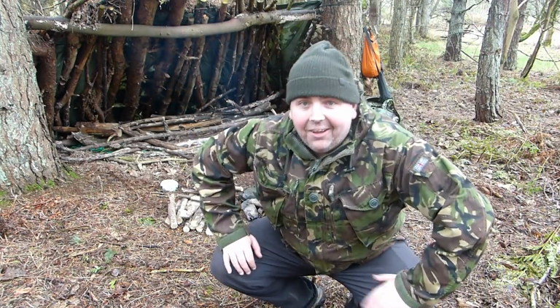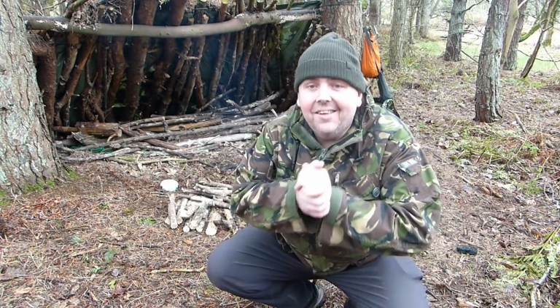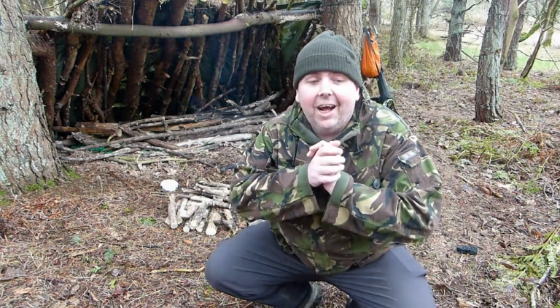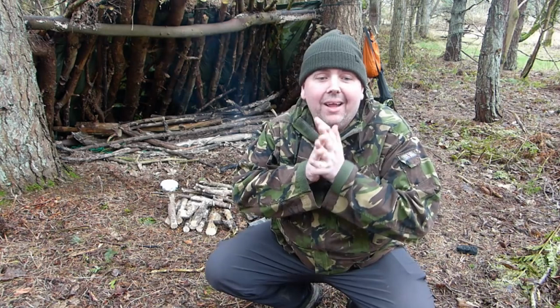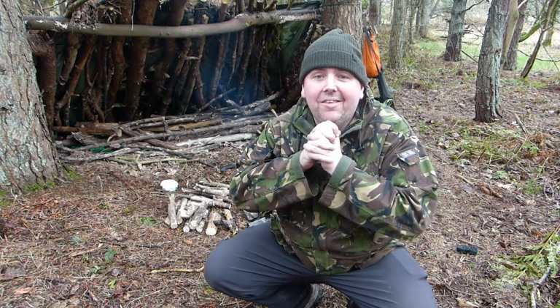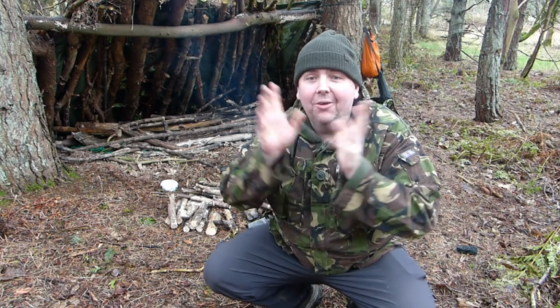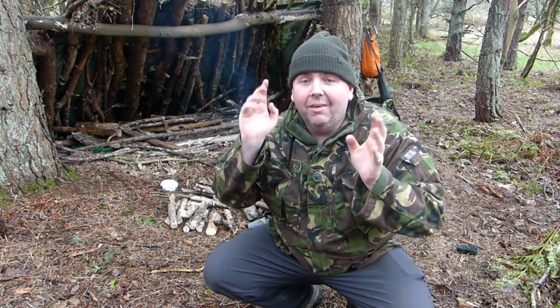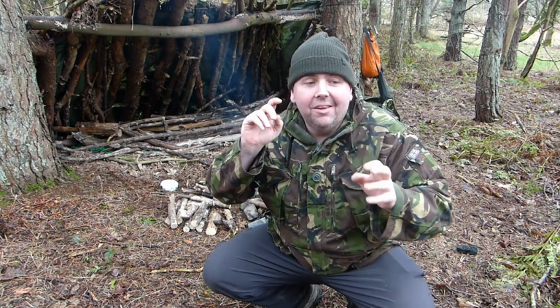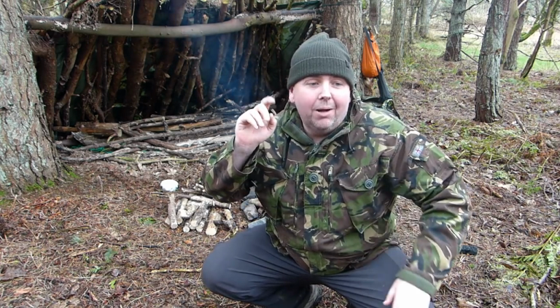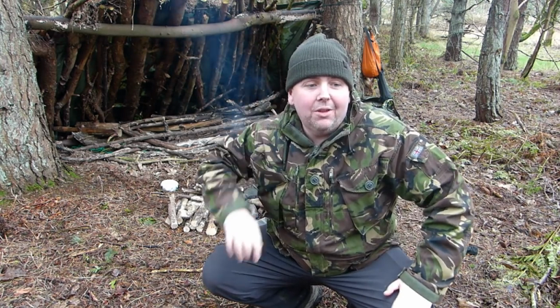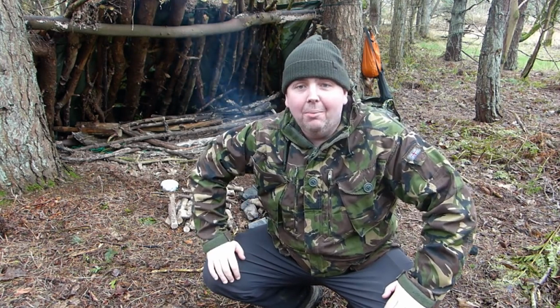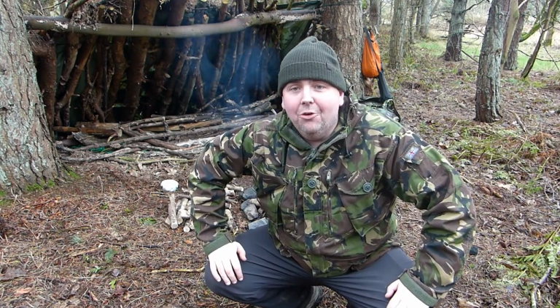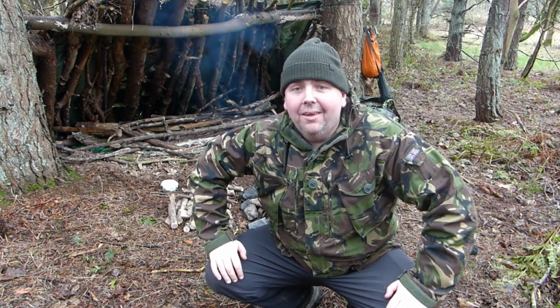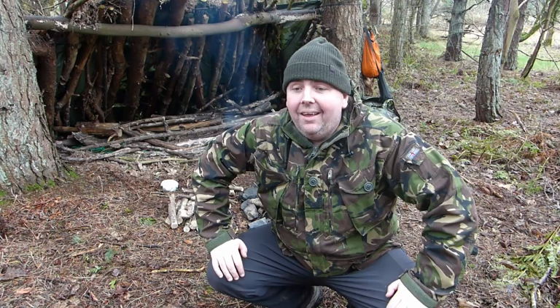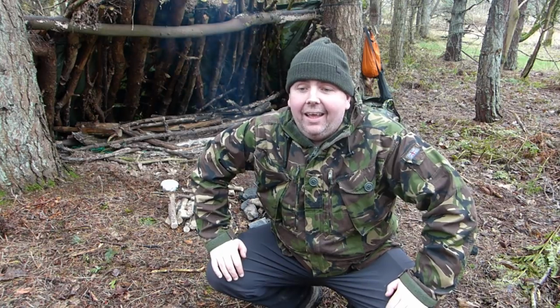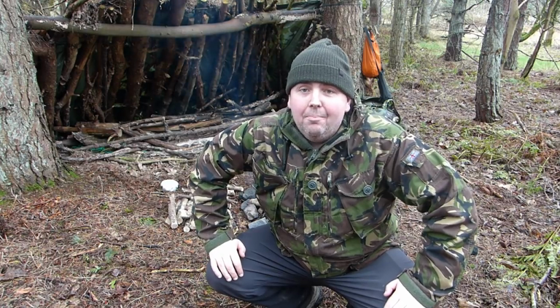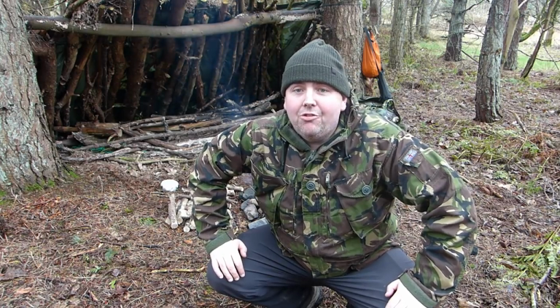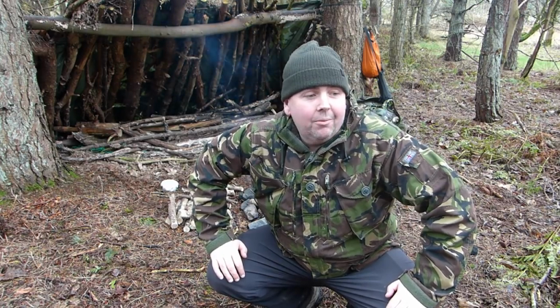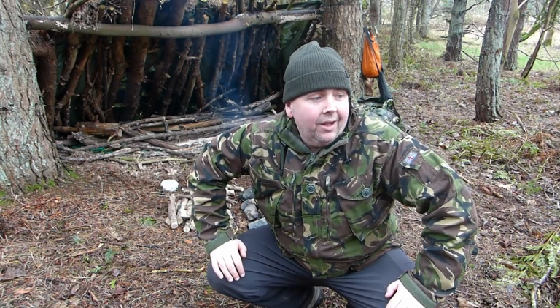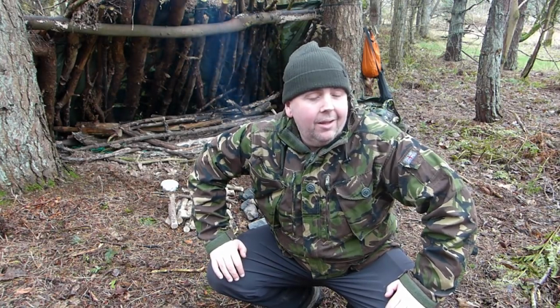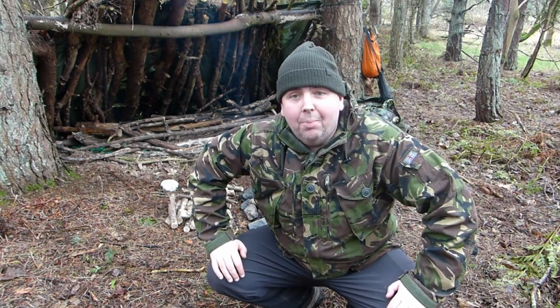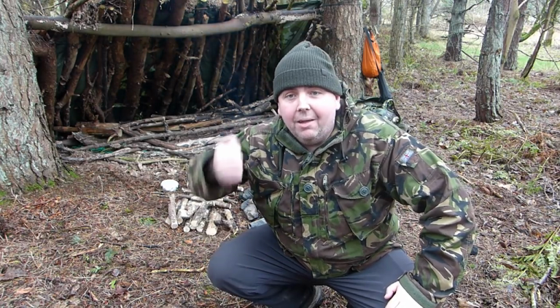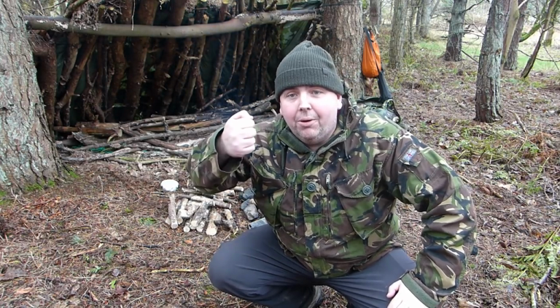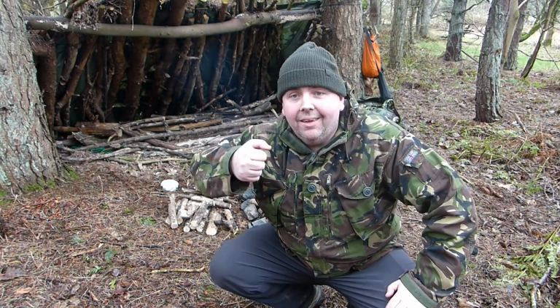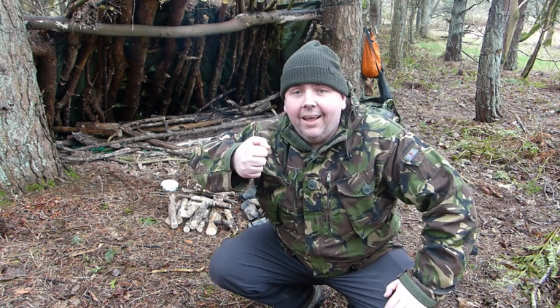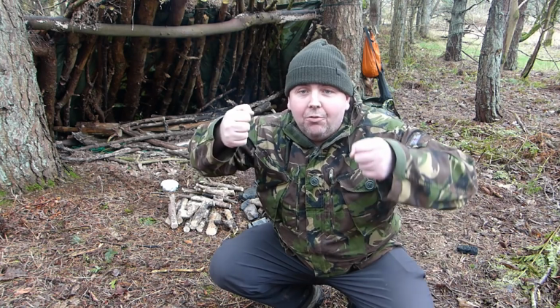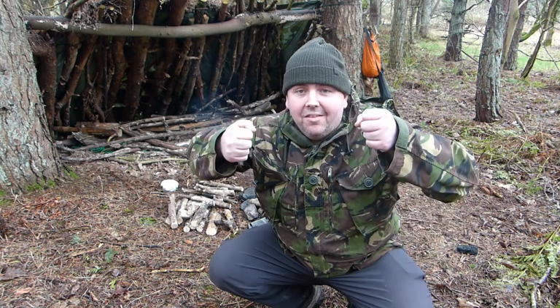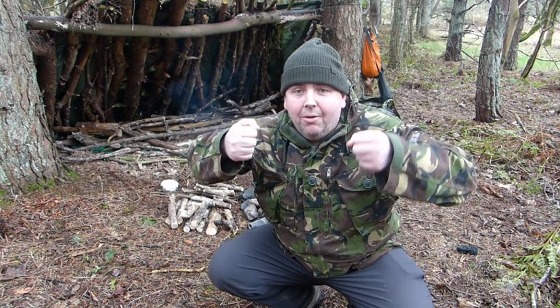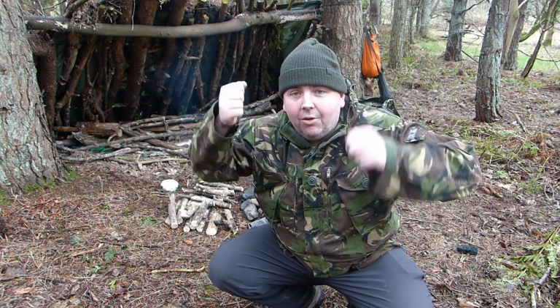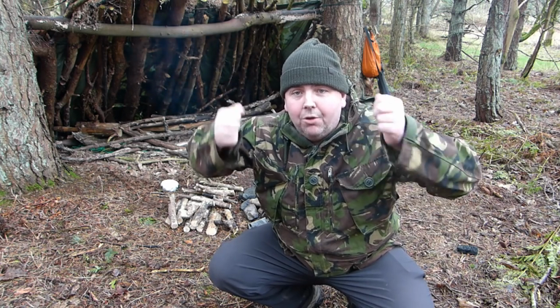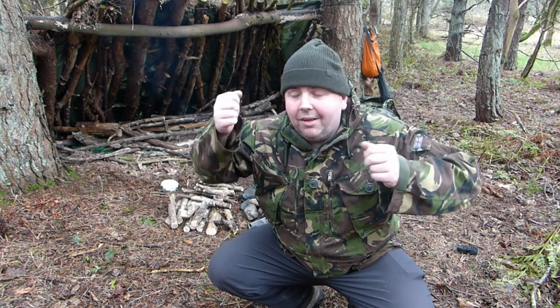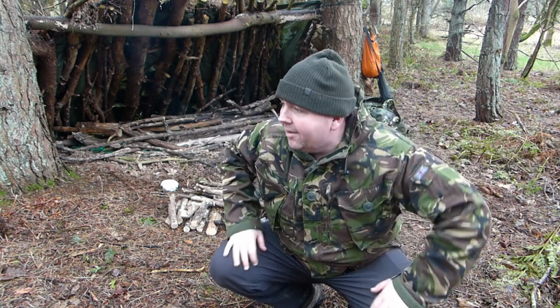Afternoon guys. I'm out in the woods doing a couple of videos but I just want to show you my new Pathfinder bush pot and I've also got the Zebra with me so I'll do the two as a comparison.